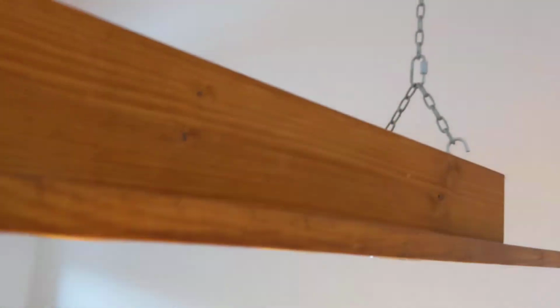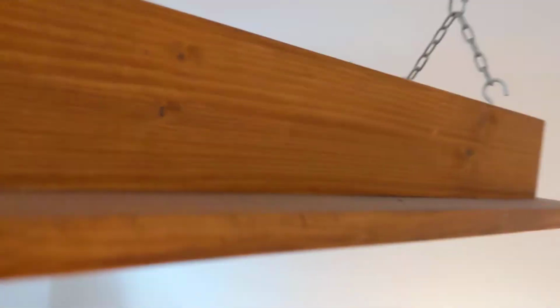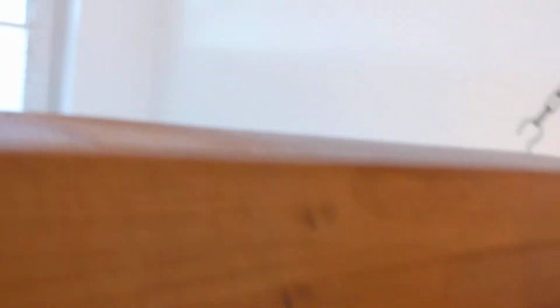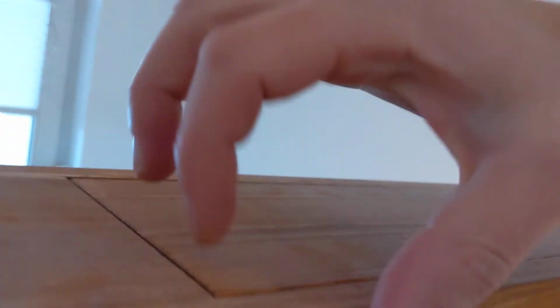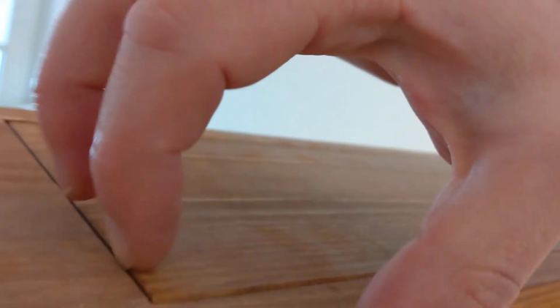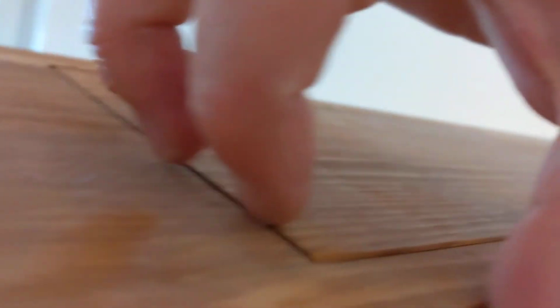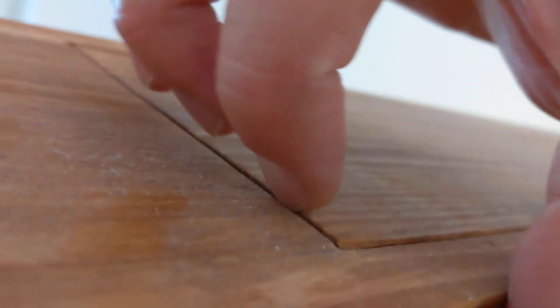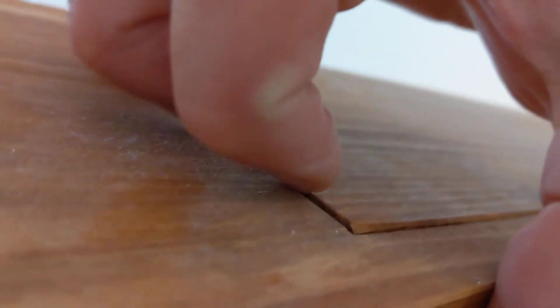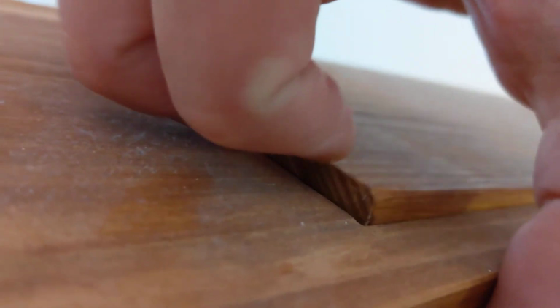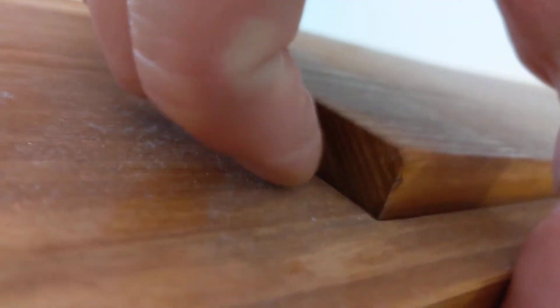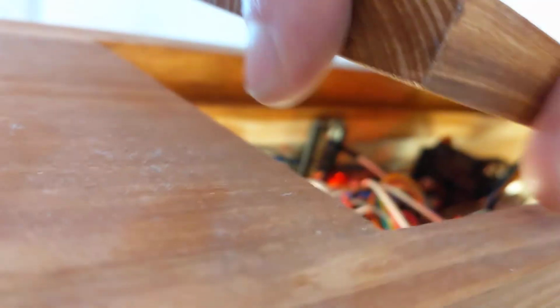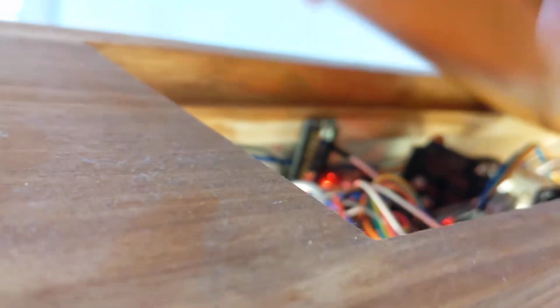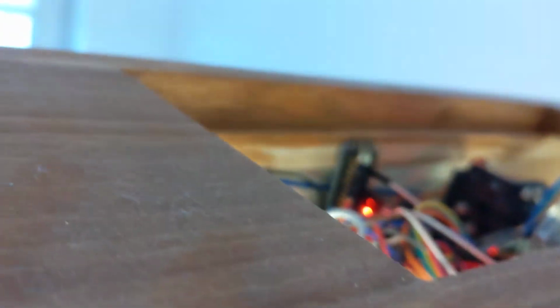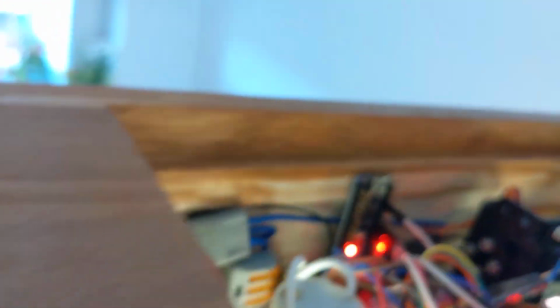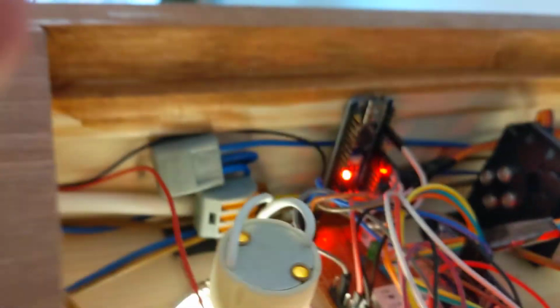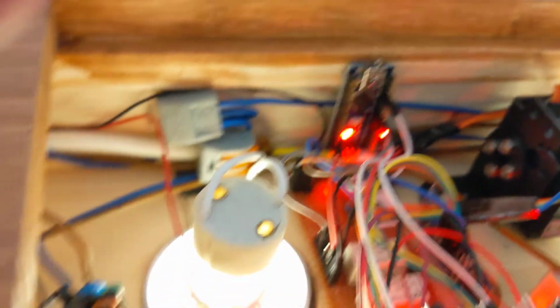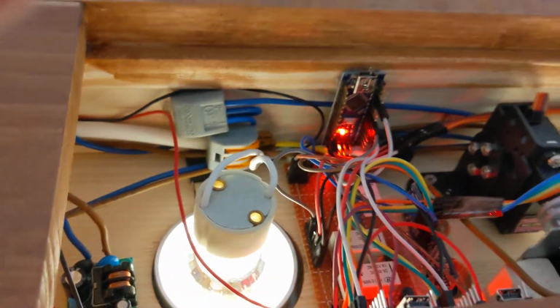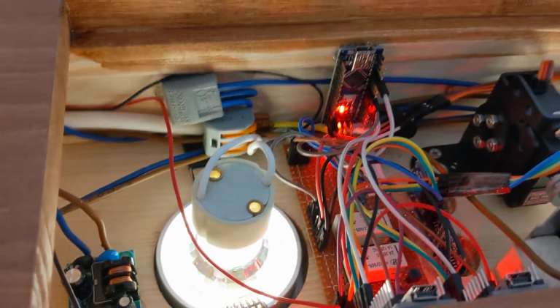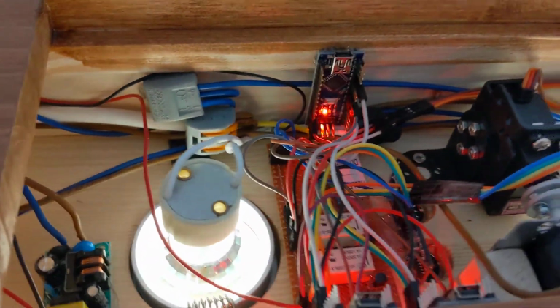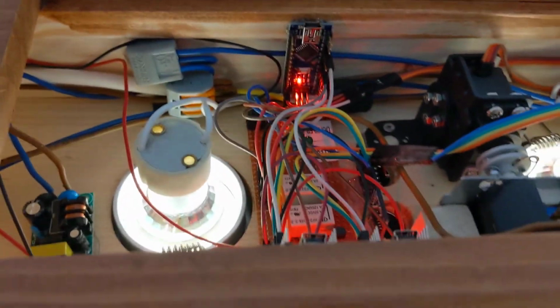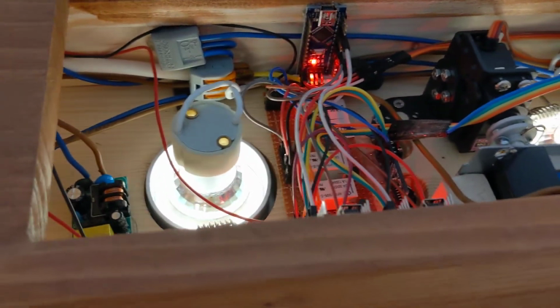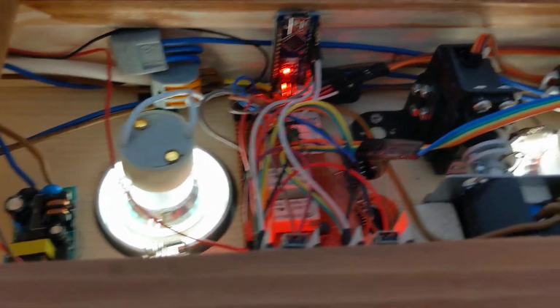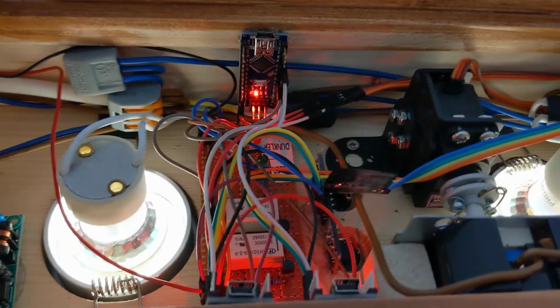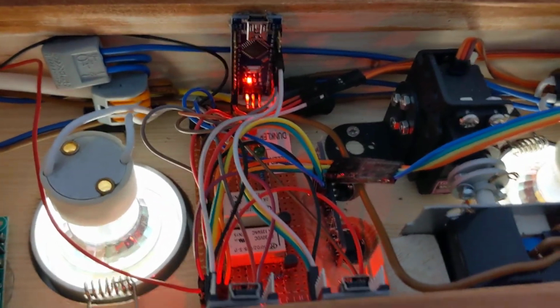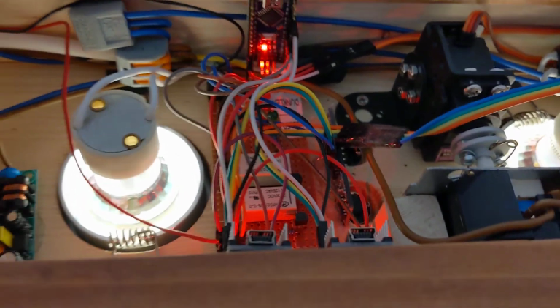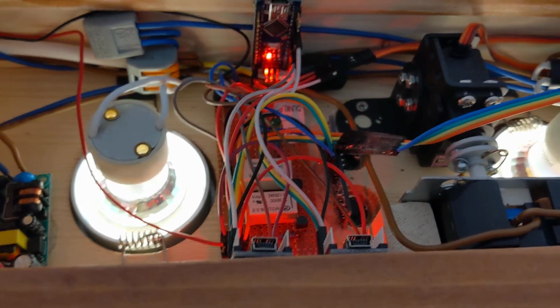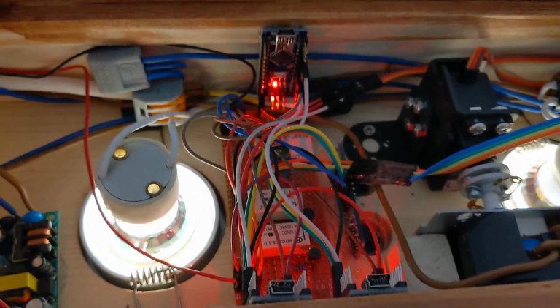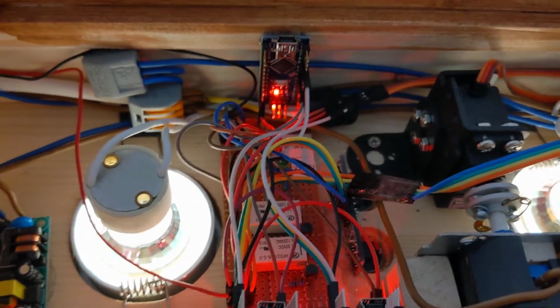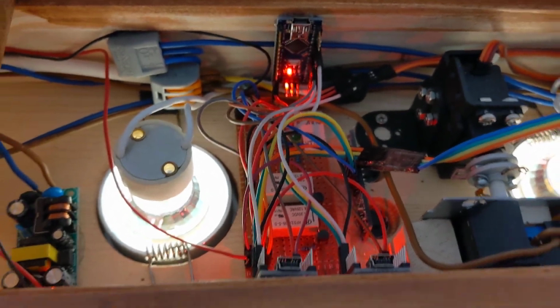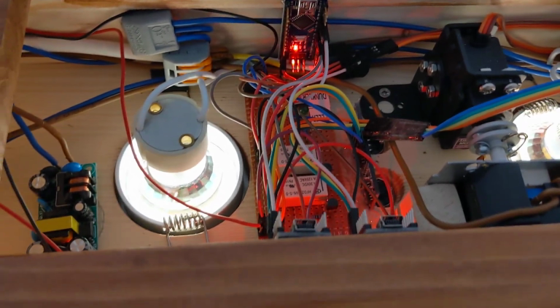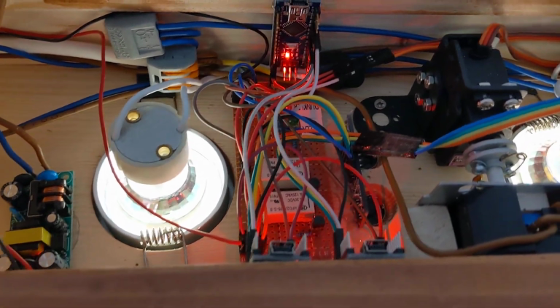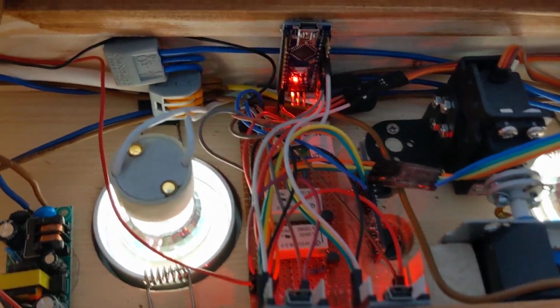I'll give you a small peek inside — I have this lid on top, you can lift it up, and this is all the electronics that are built in there.